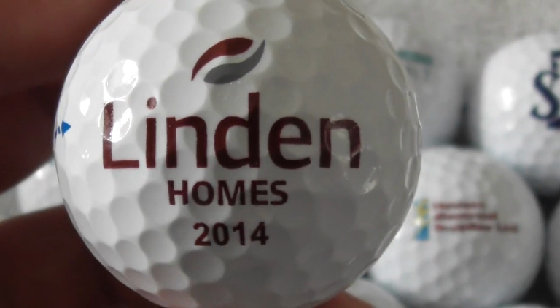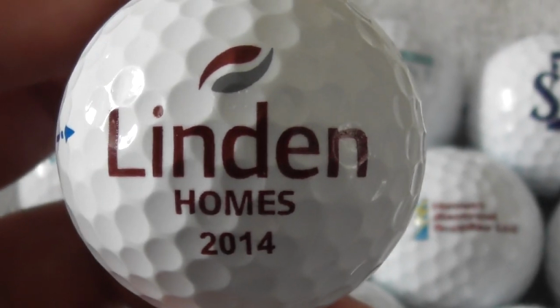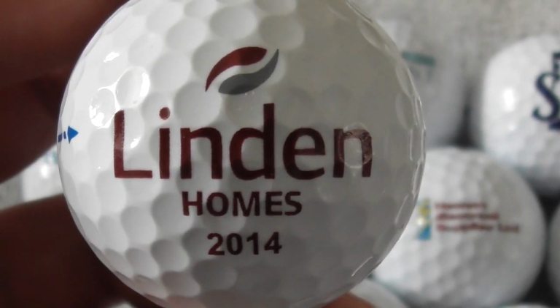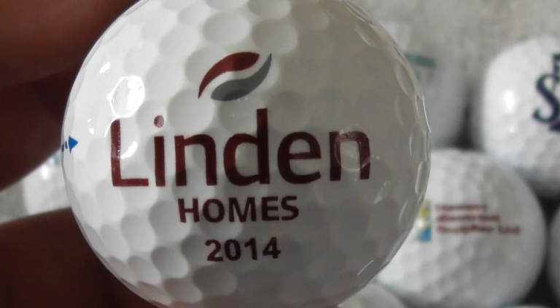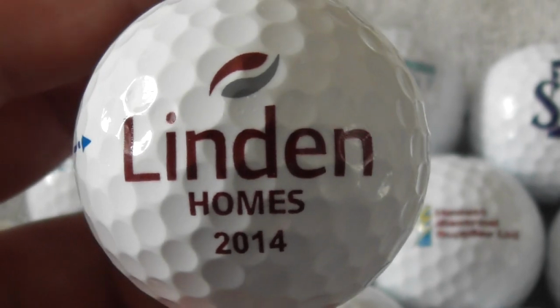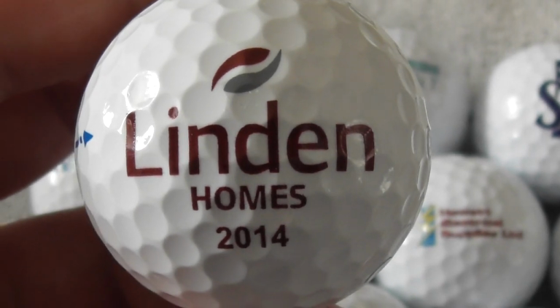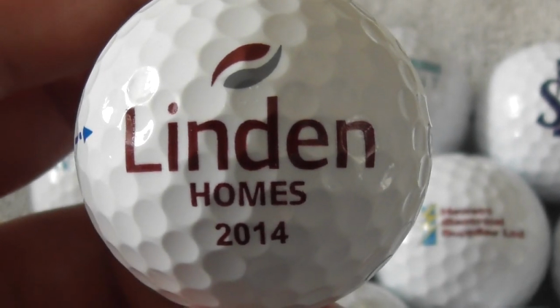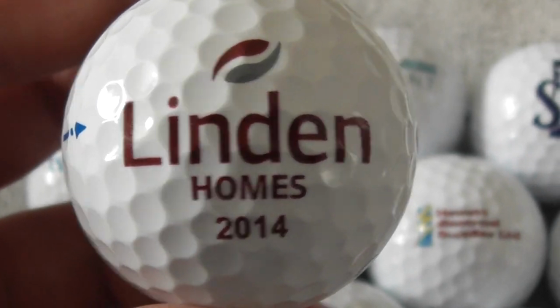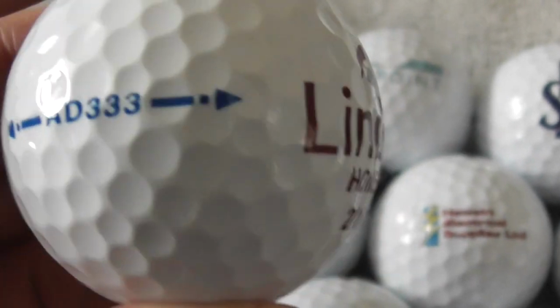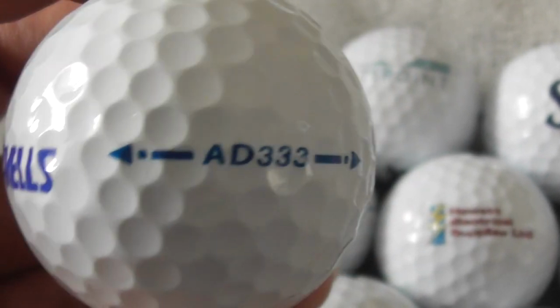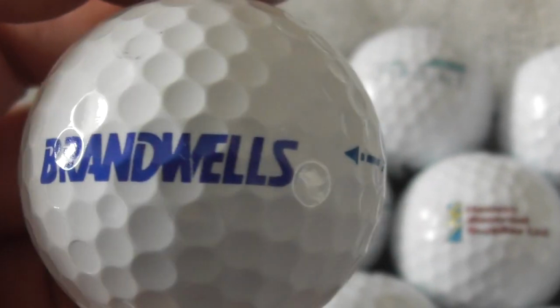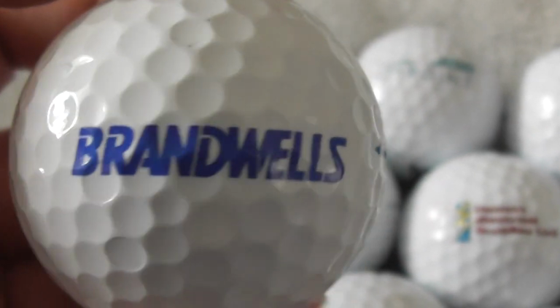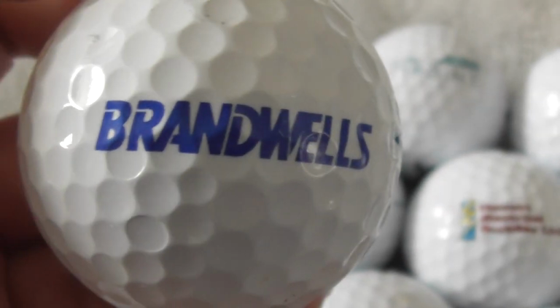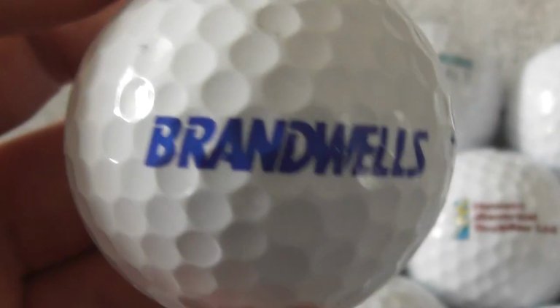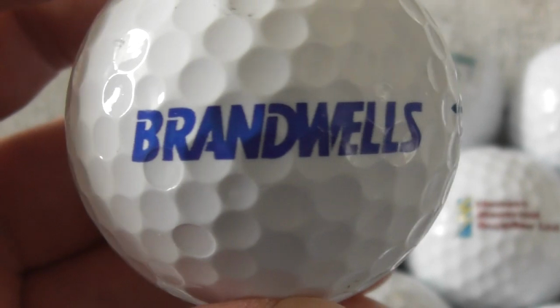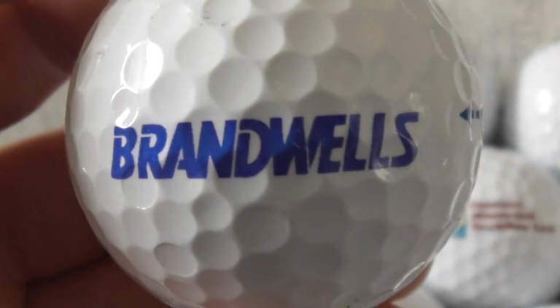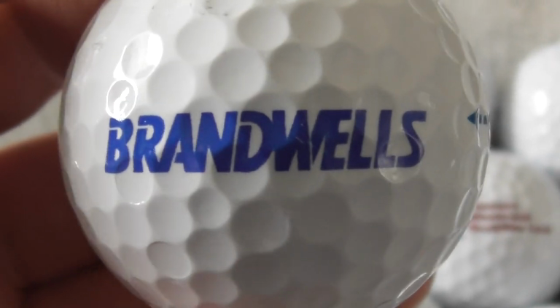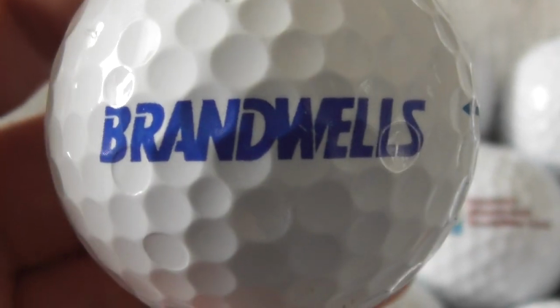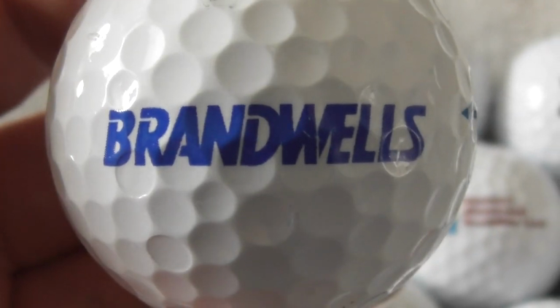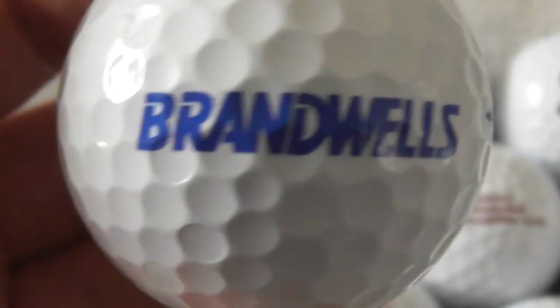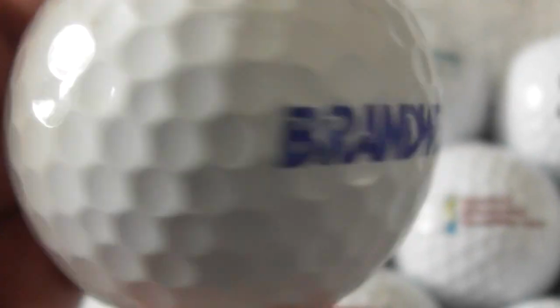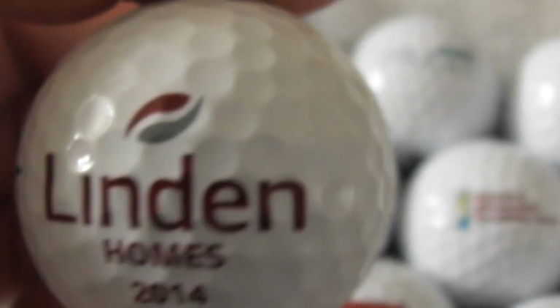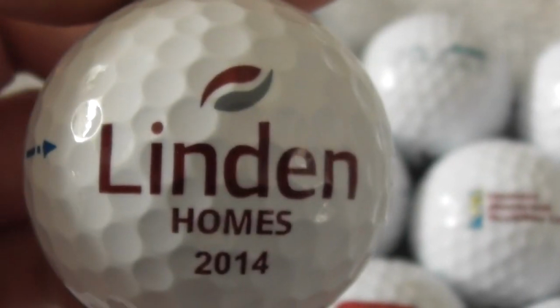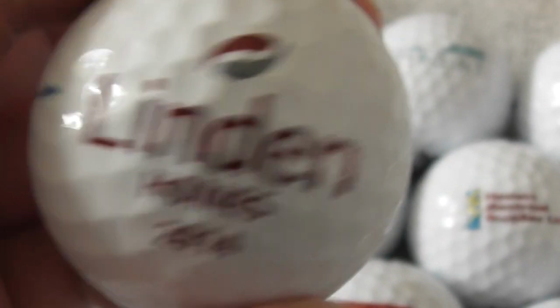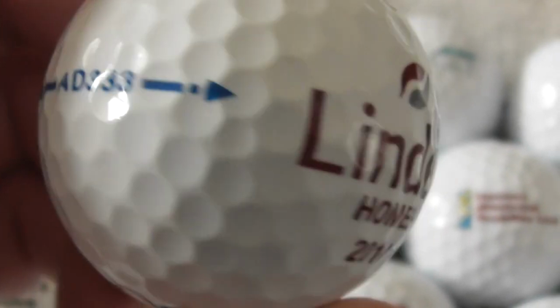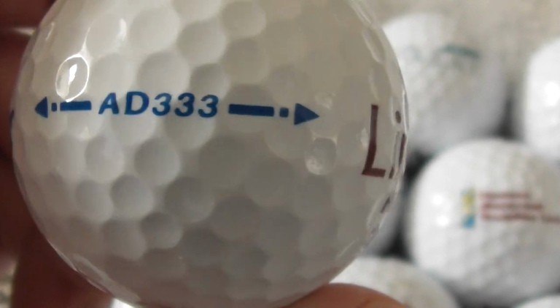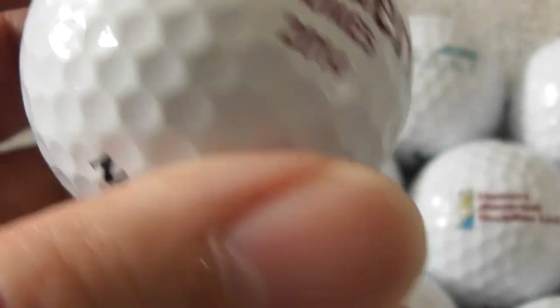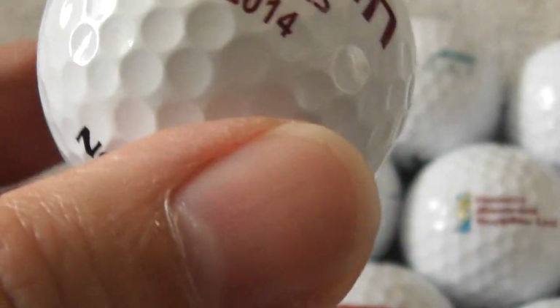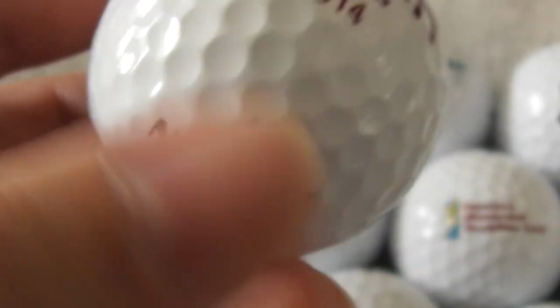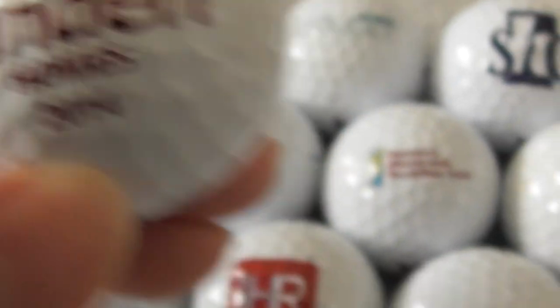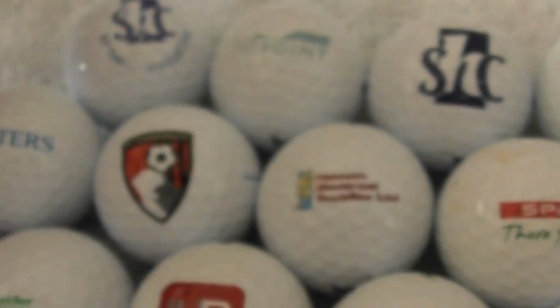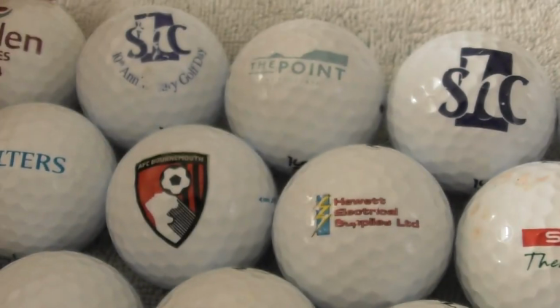Next: Linden Homes 2014 — nice big logo, that is good. It's also got Brandwells on it. Brandwells. Linden Homes — never heard of either of those. Again, perfect condition ball, very nice.